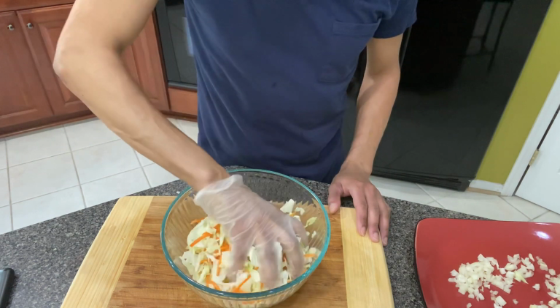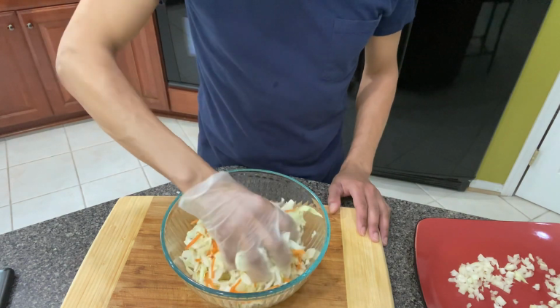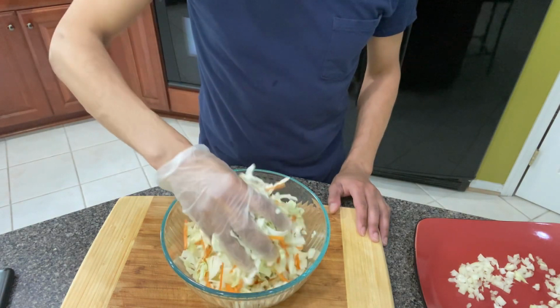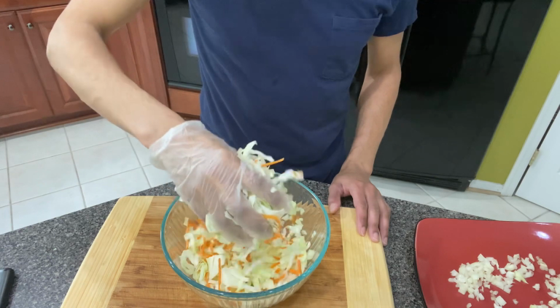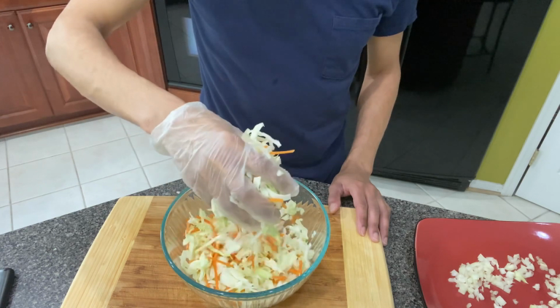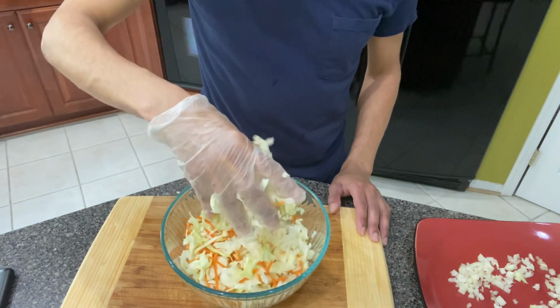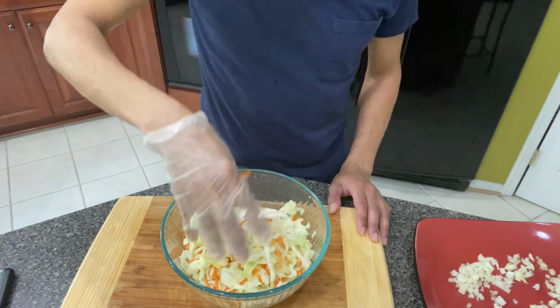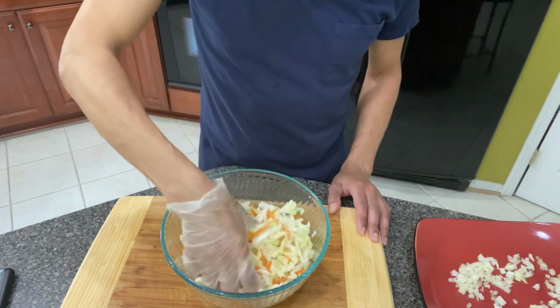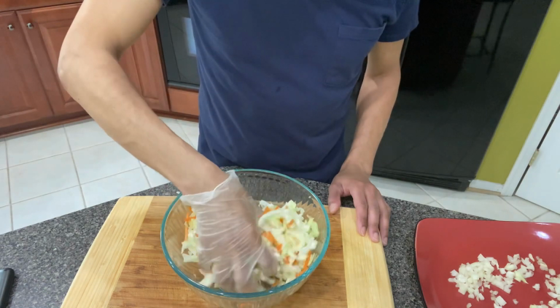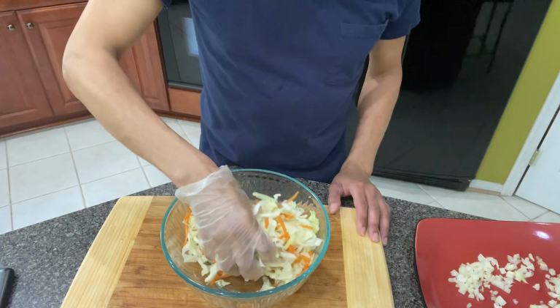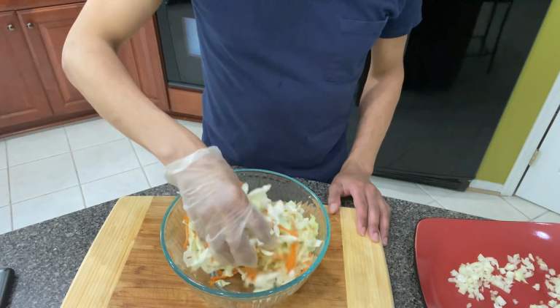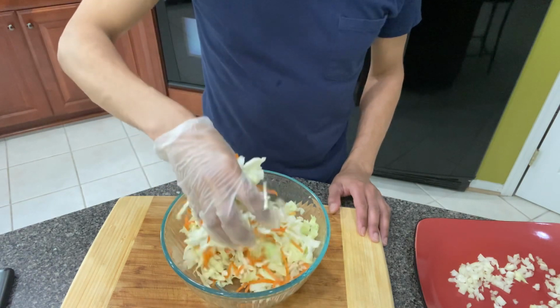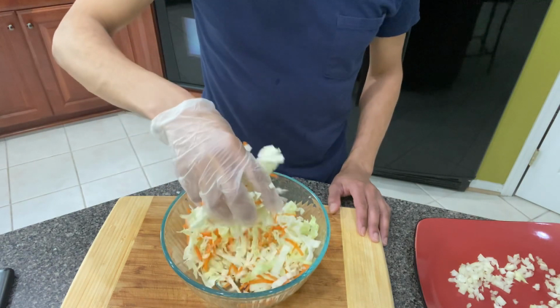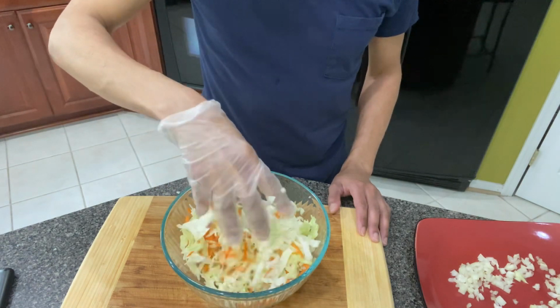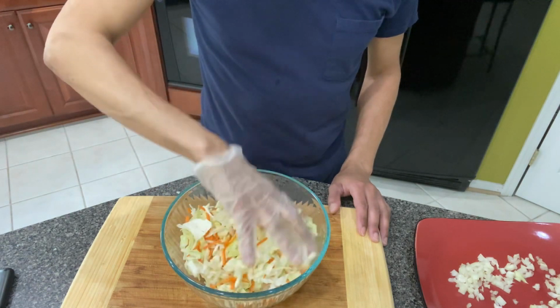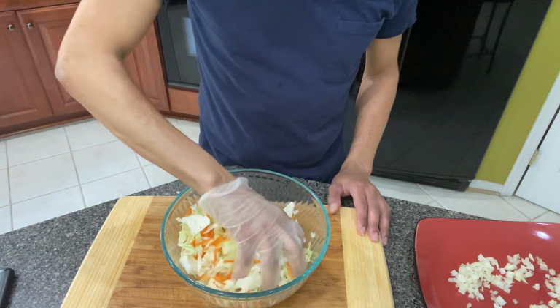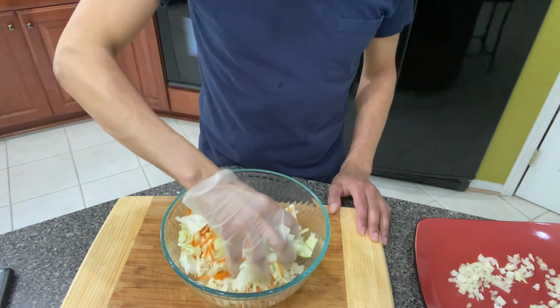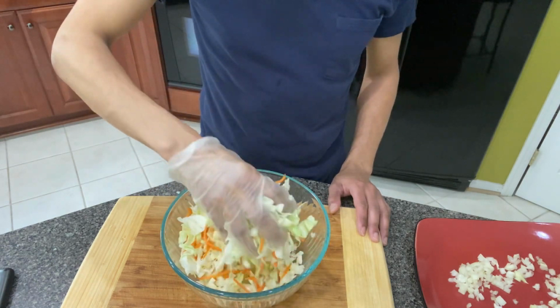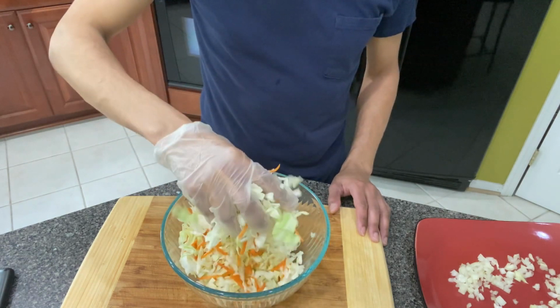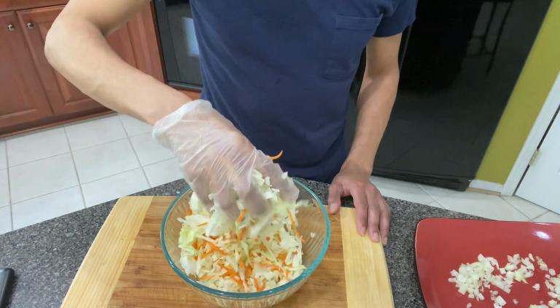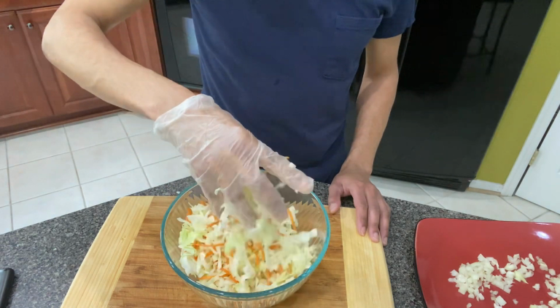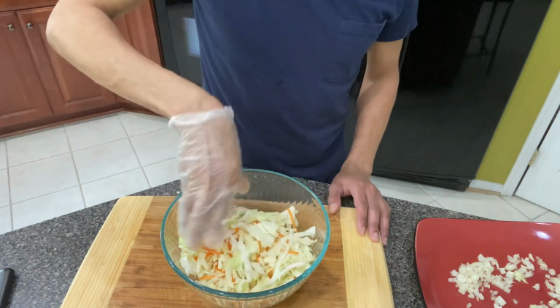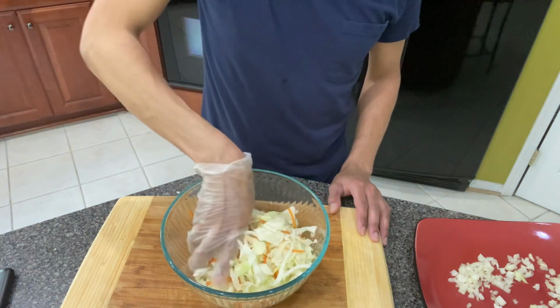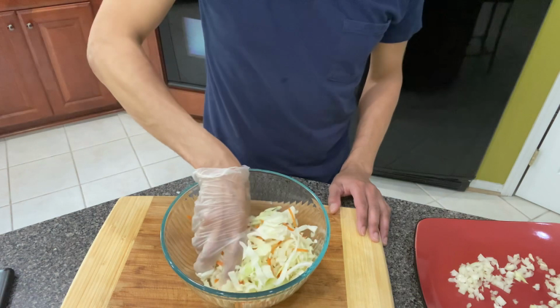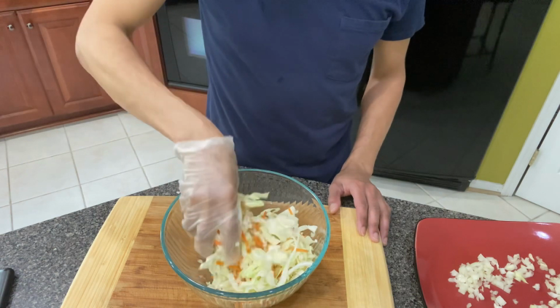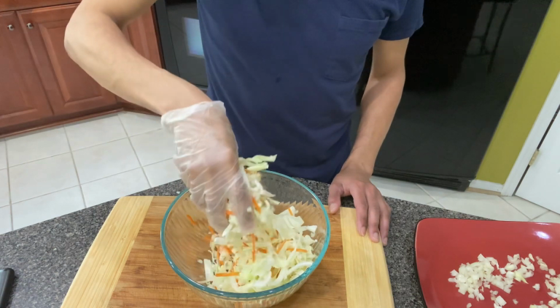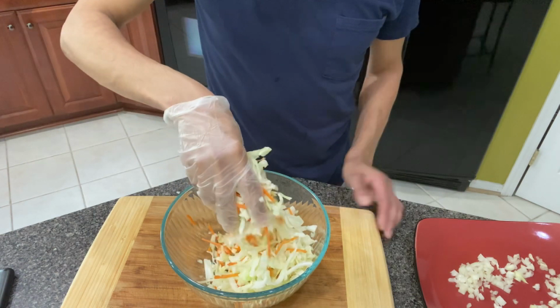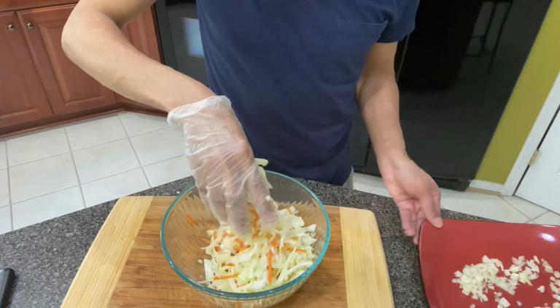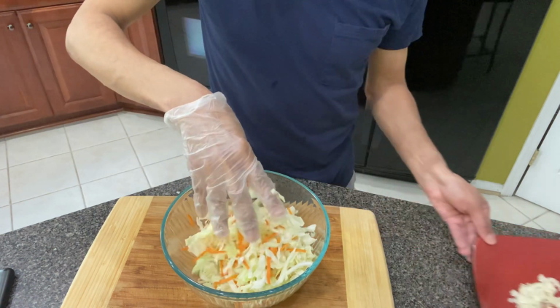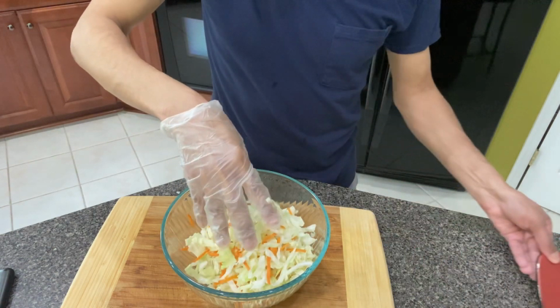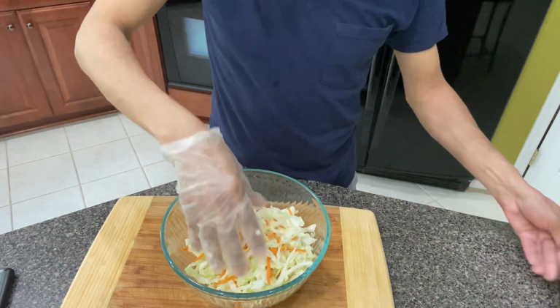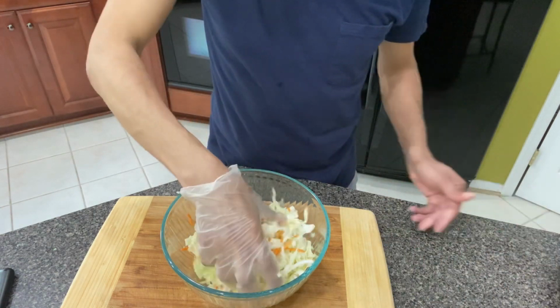My coleslaw is tangy and vinegary. I do not like sugar in my food because I'm a type 2 diabetic, so you're not going to see that in this video.